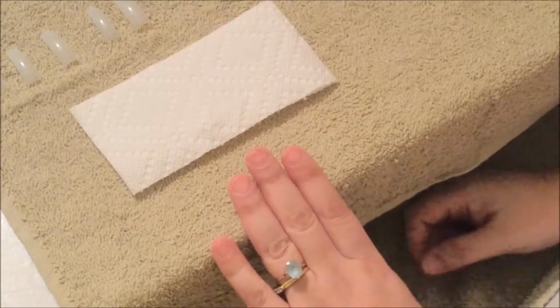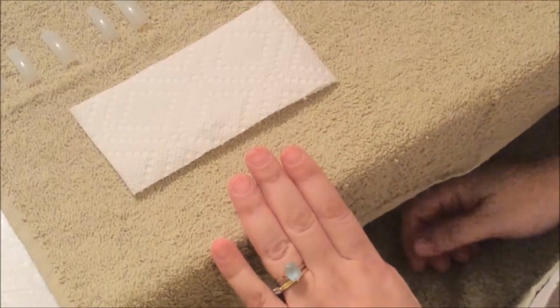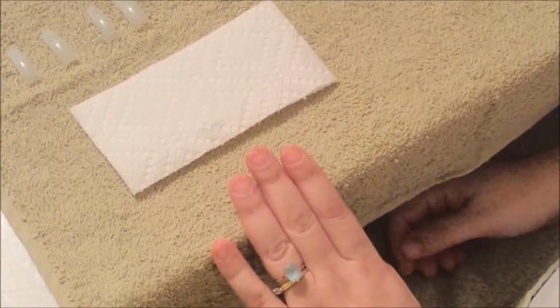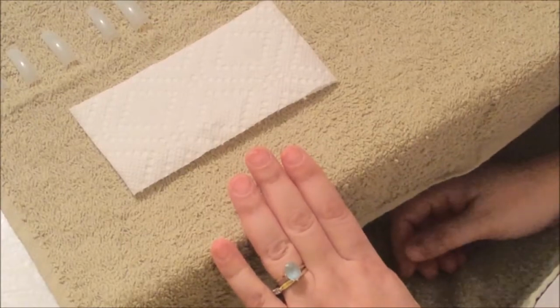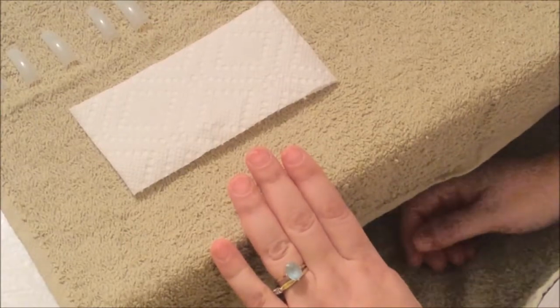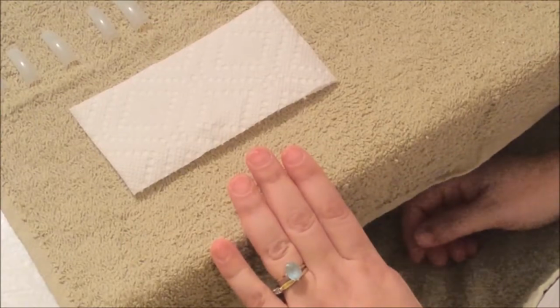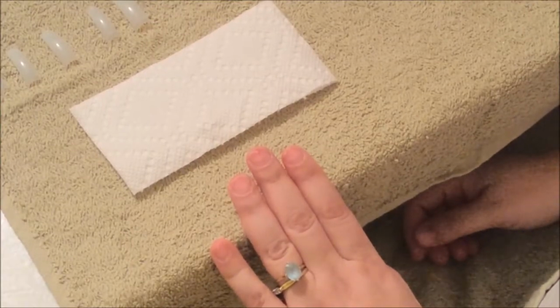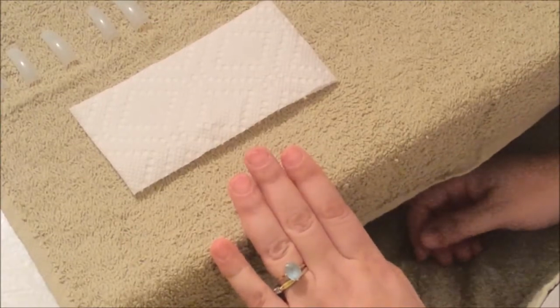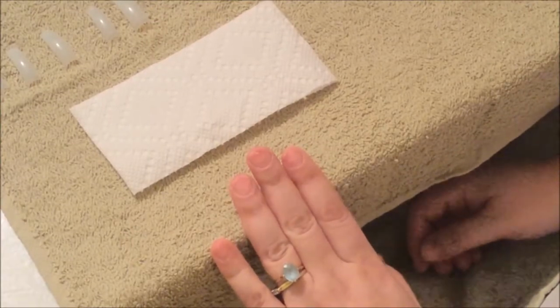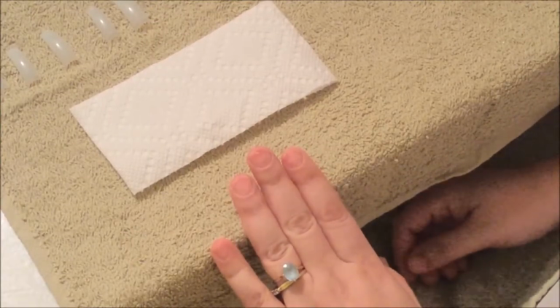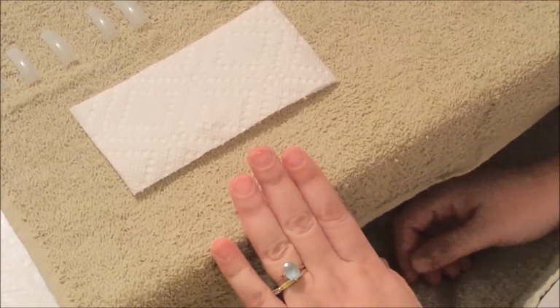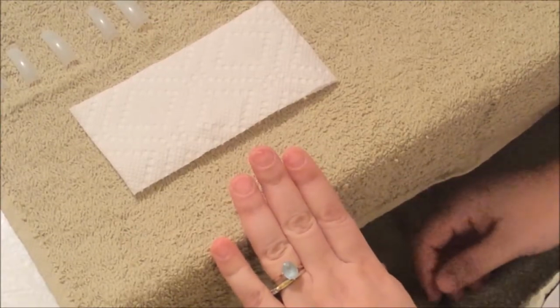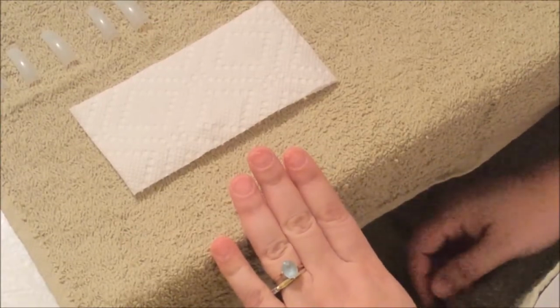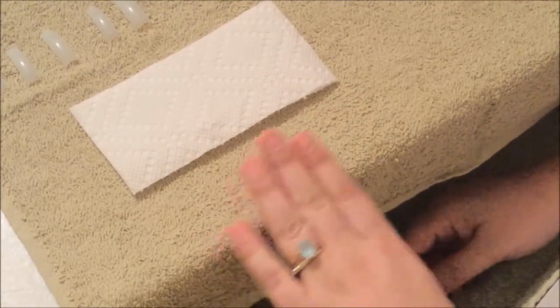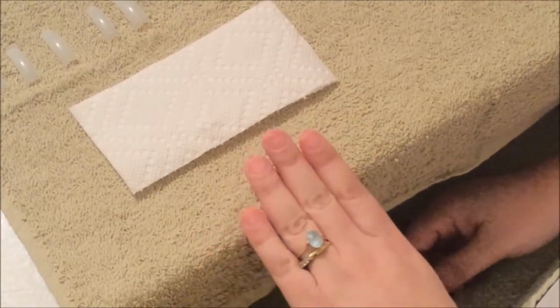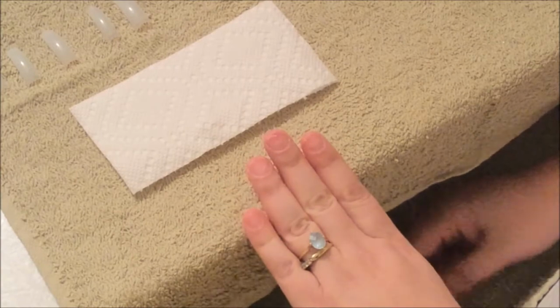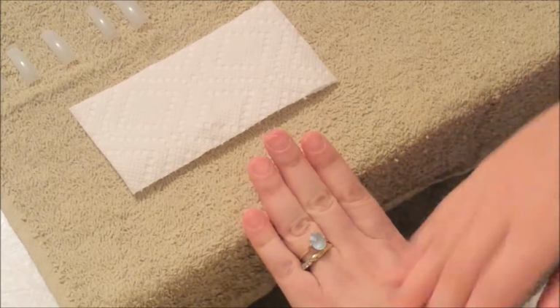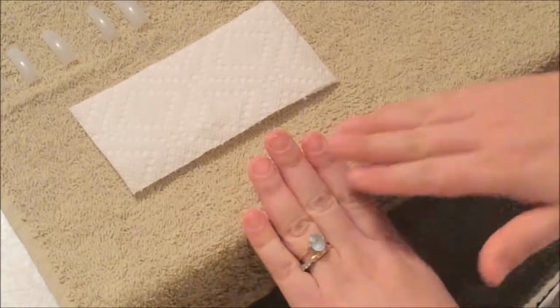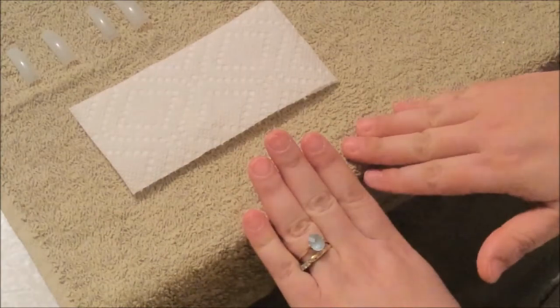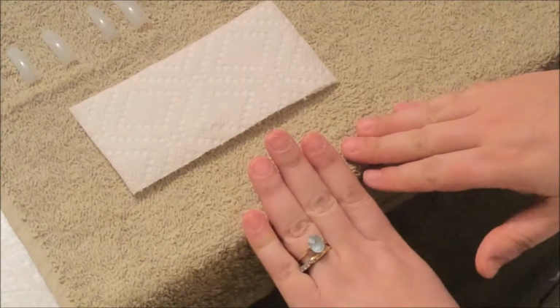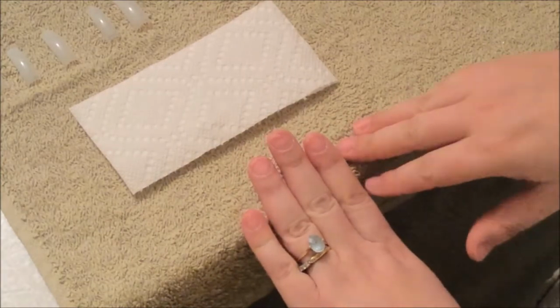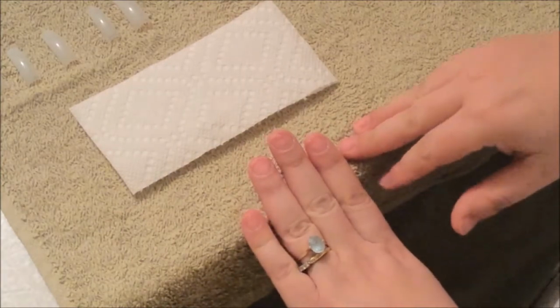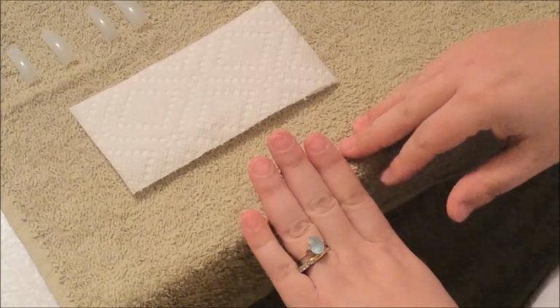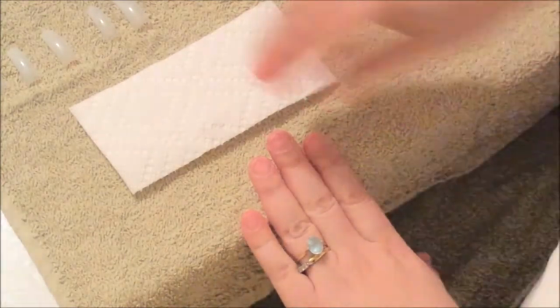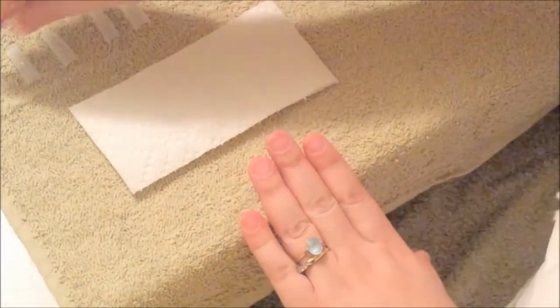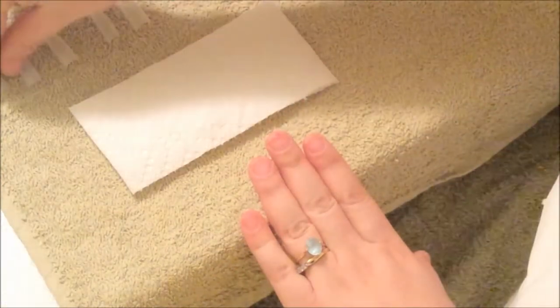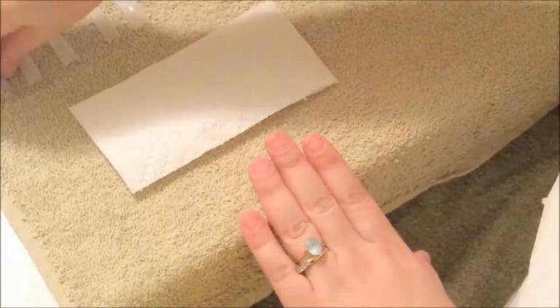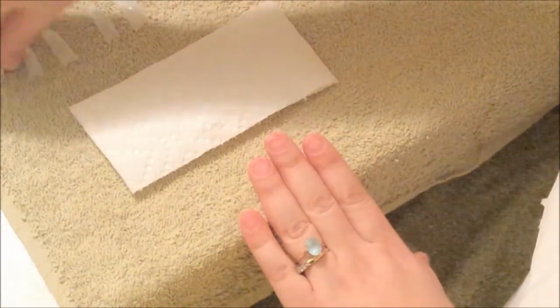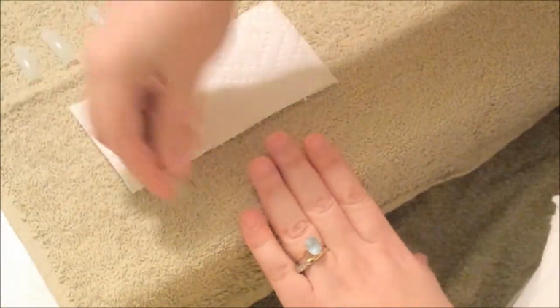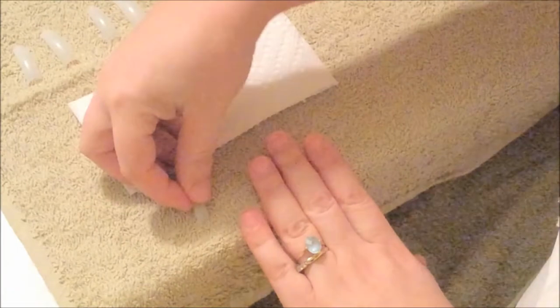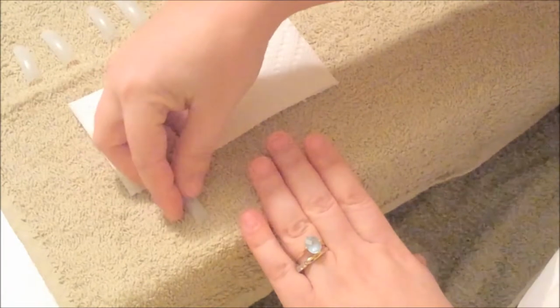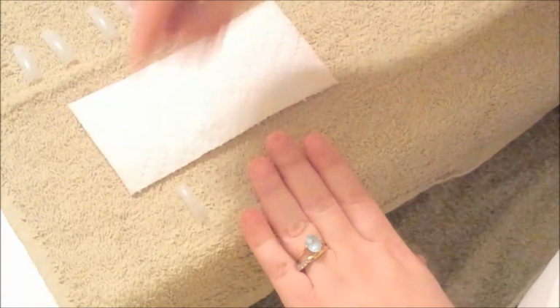Hi everyone, it's Jamie and today I'm going to be showing you how to do a new set. I have nice clean nails and what I'm going to do now is size my nails to the size that I prefer.